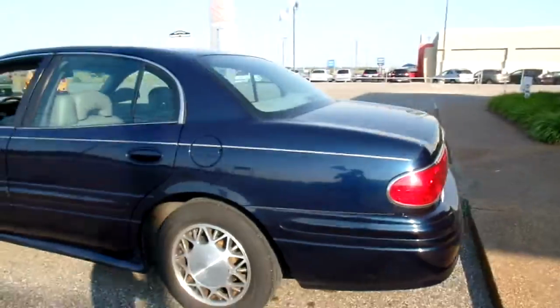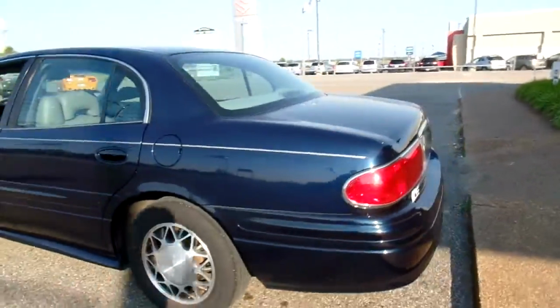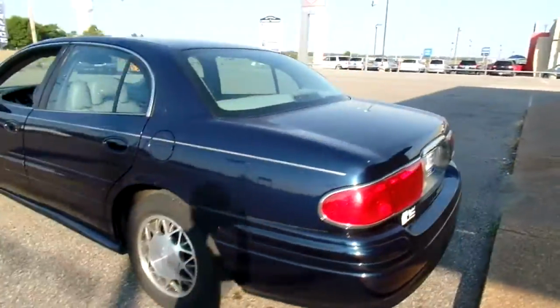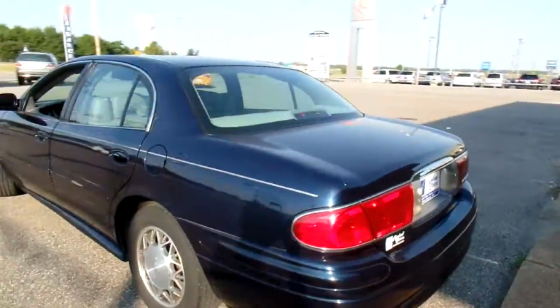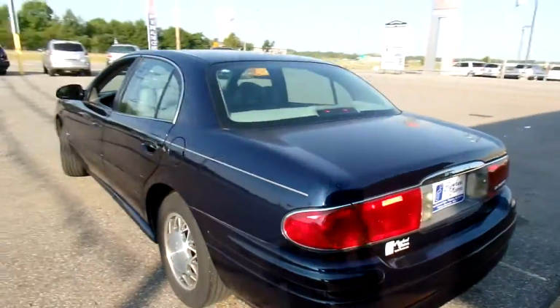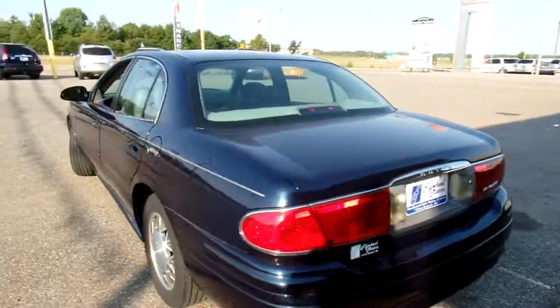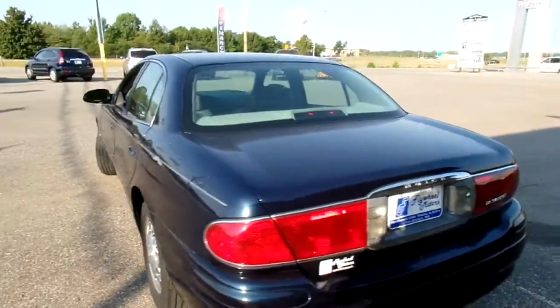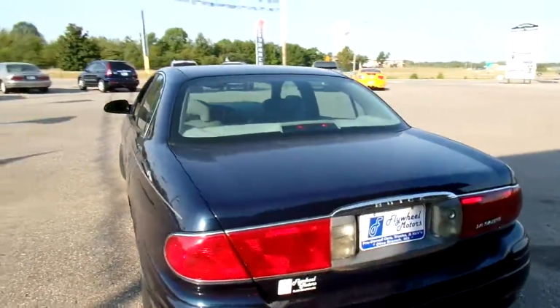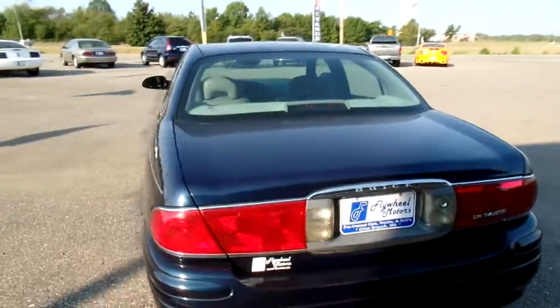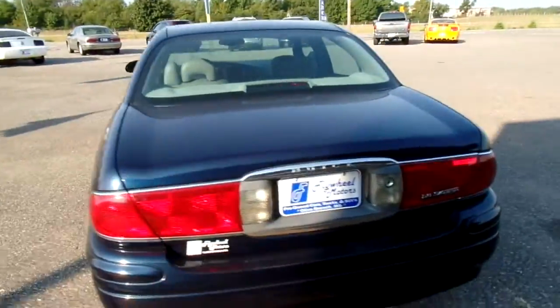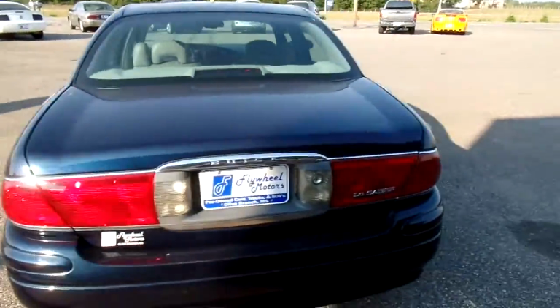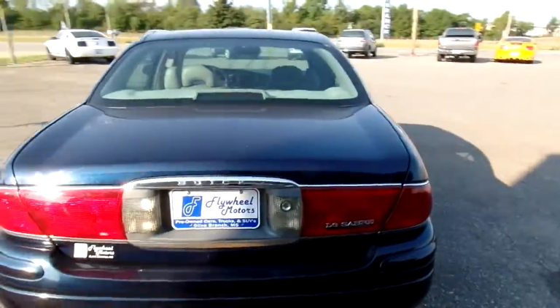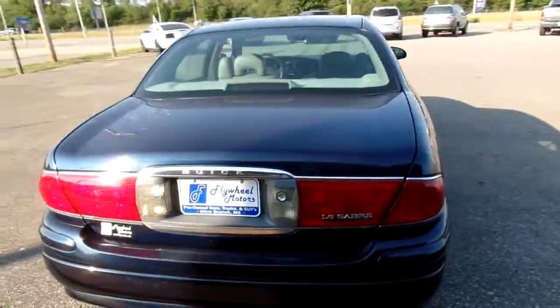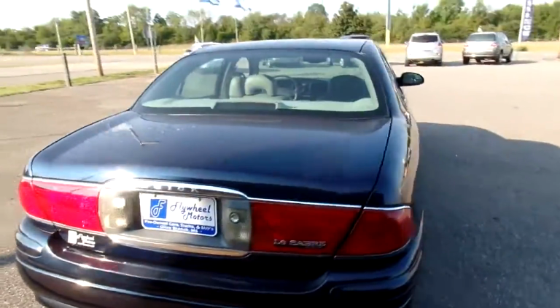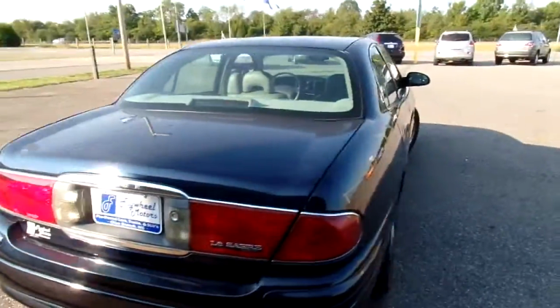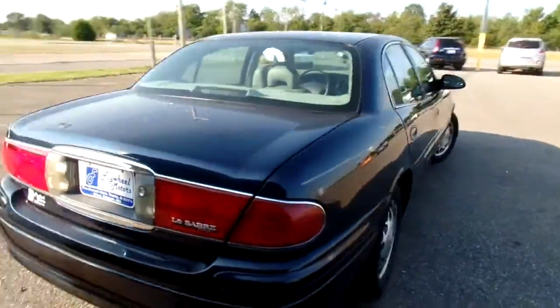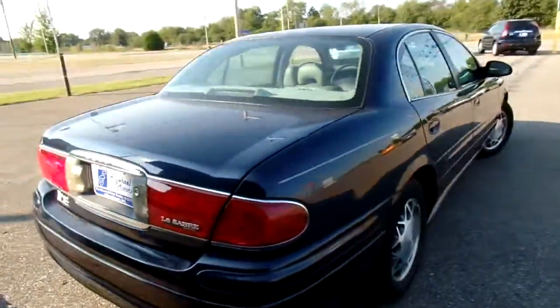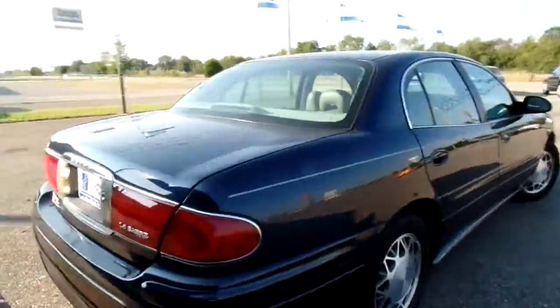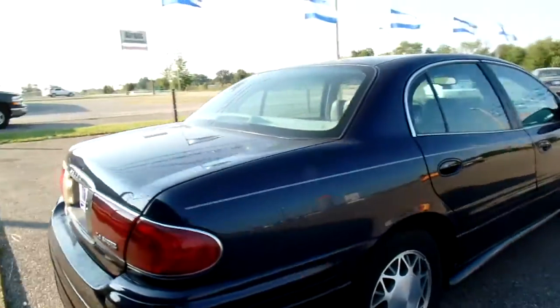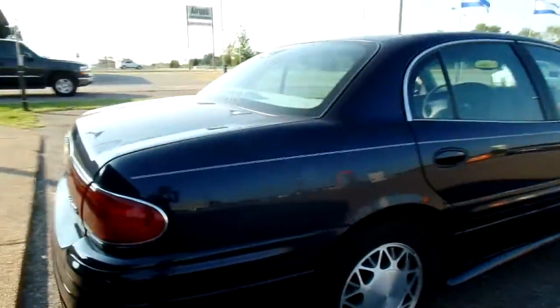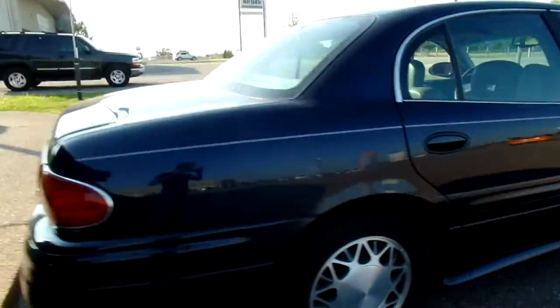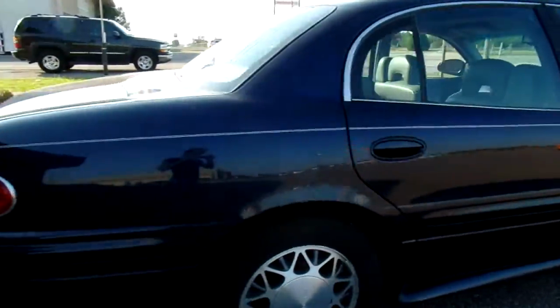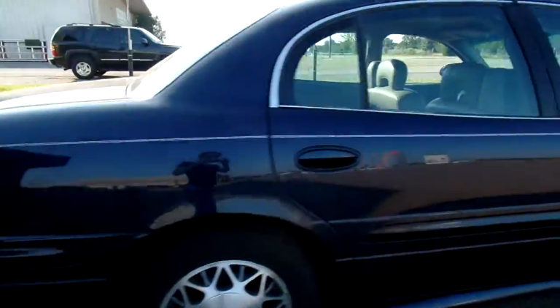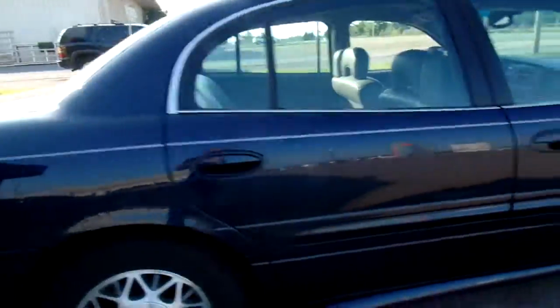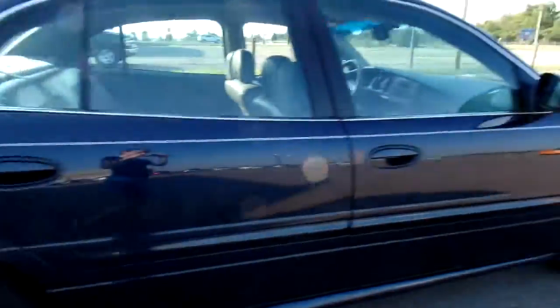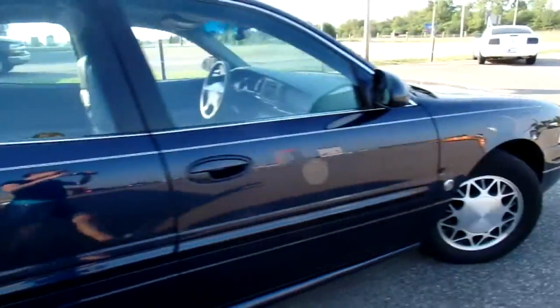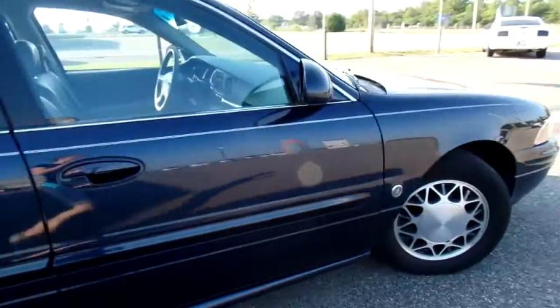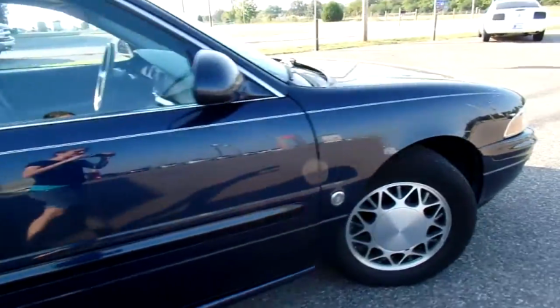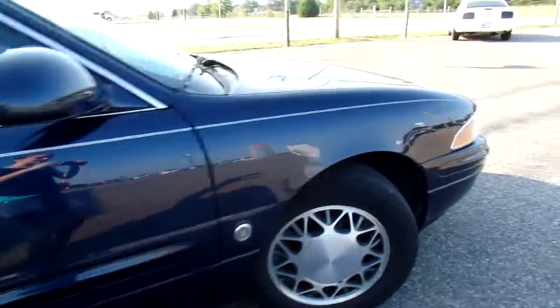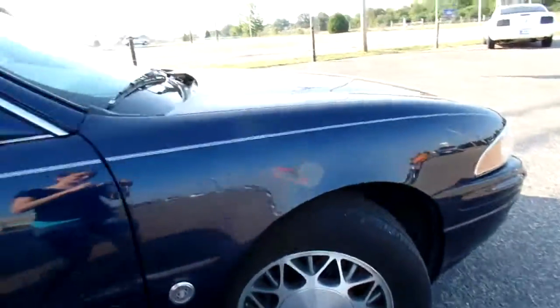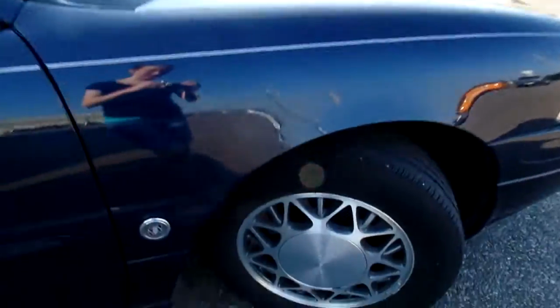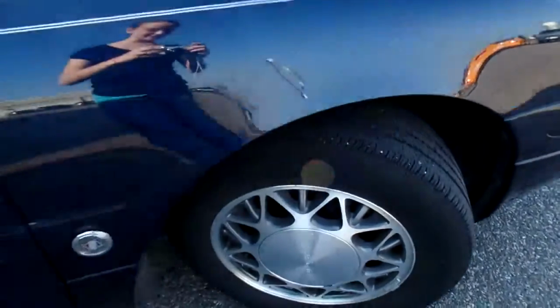Give you a good look at the outside. This is a zero accident vehicle. It sports a good set of tires — give you a look at the tread here.